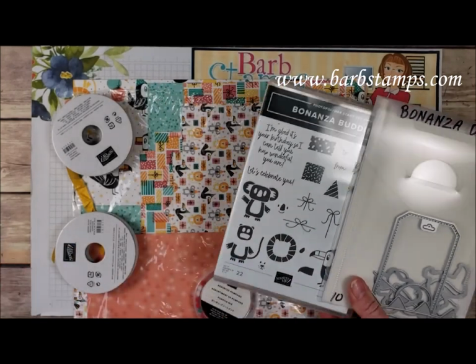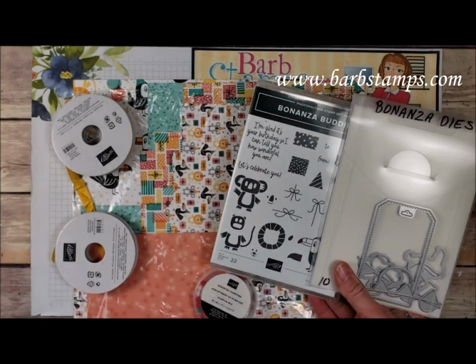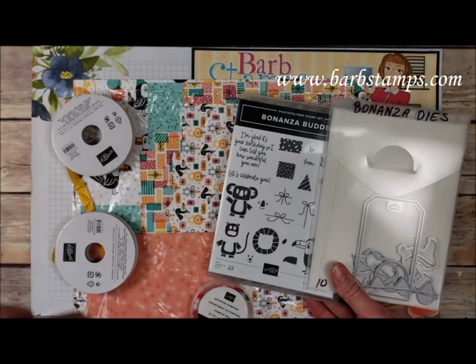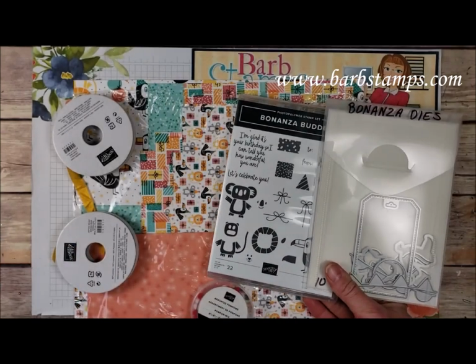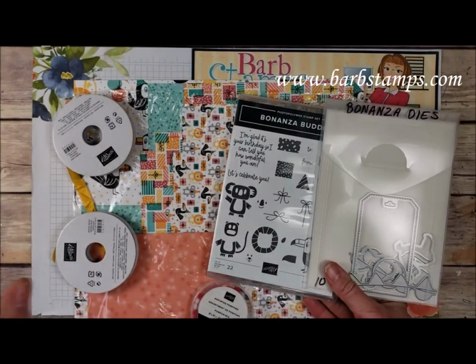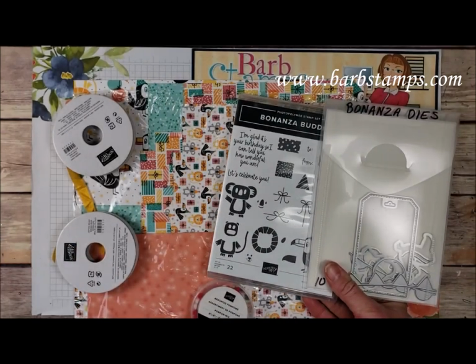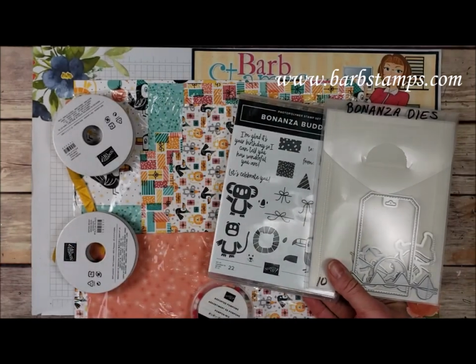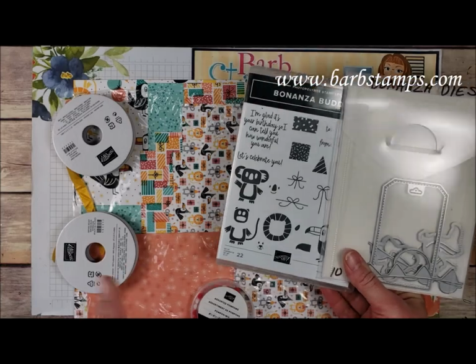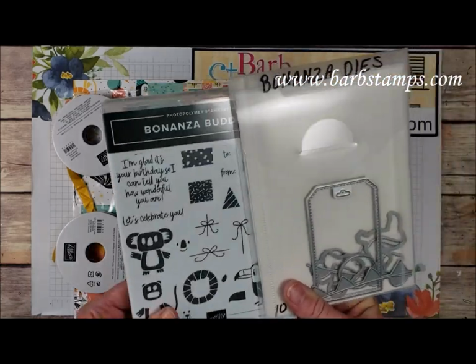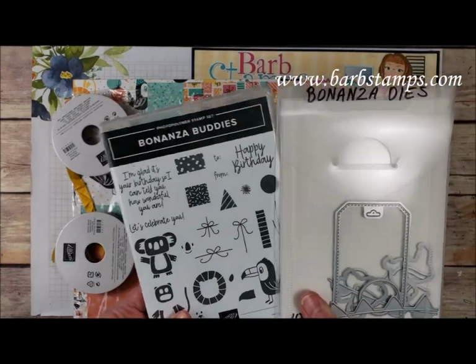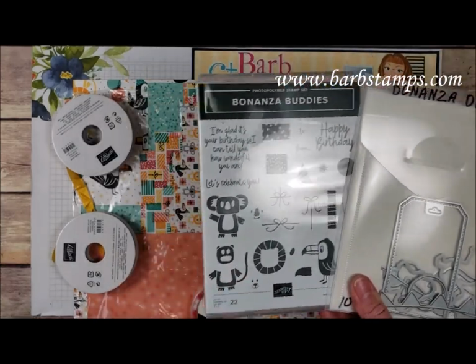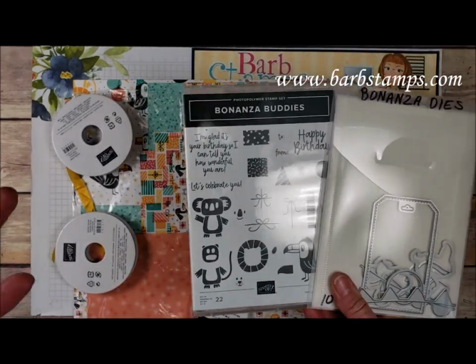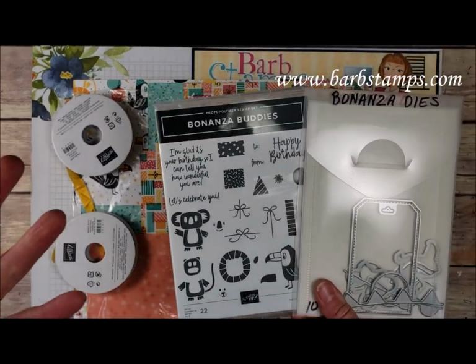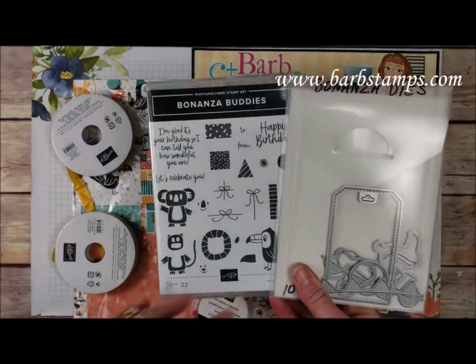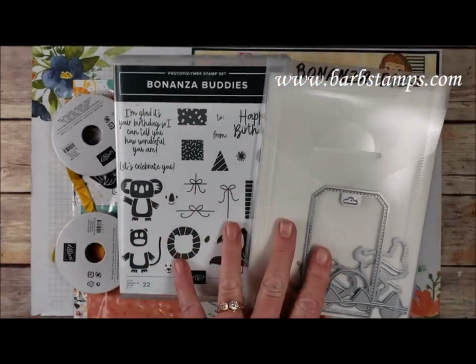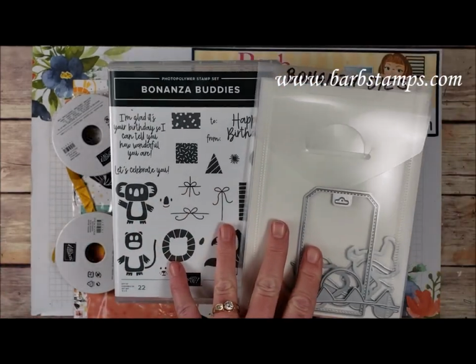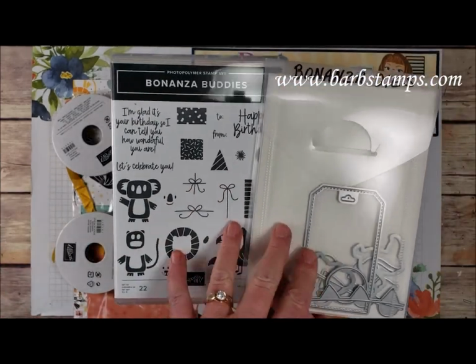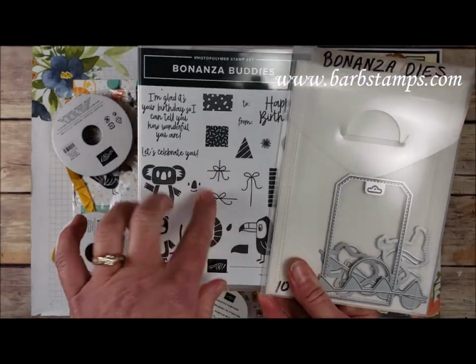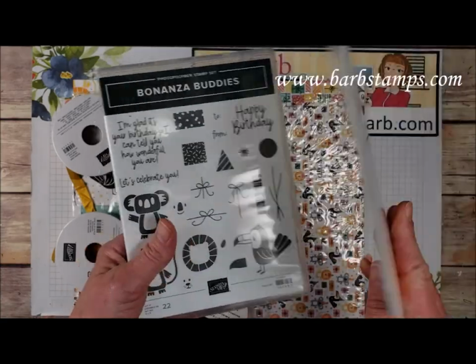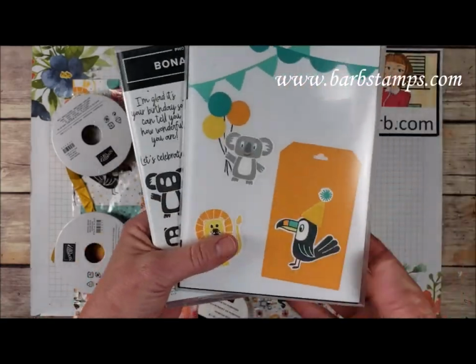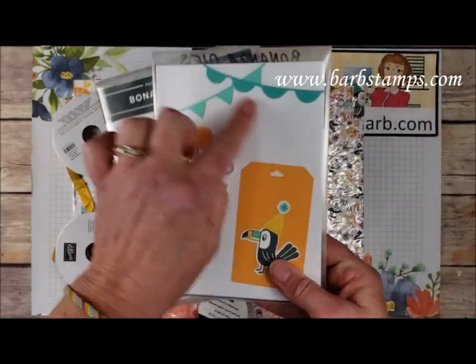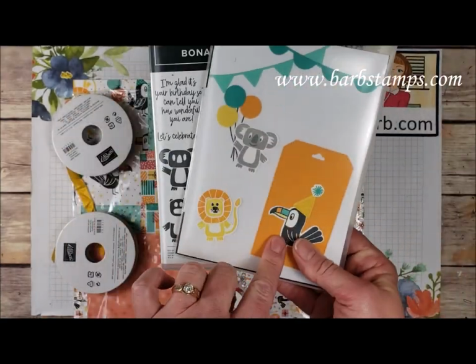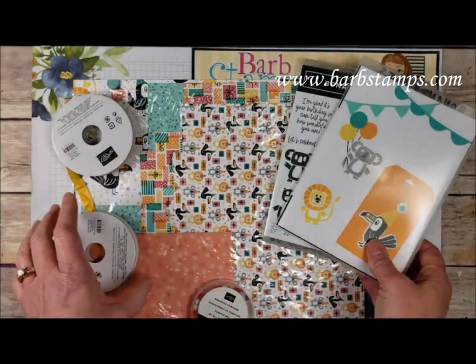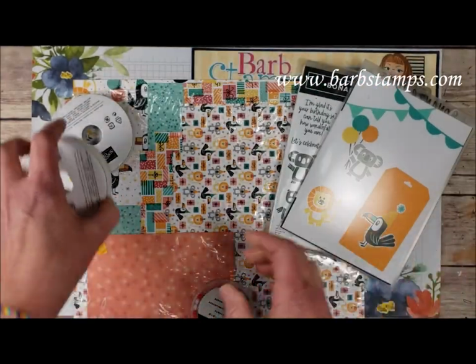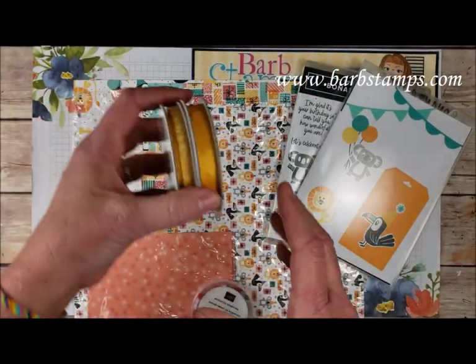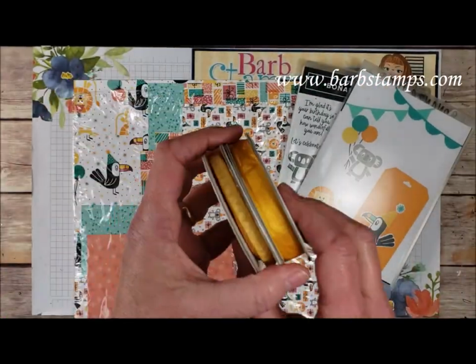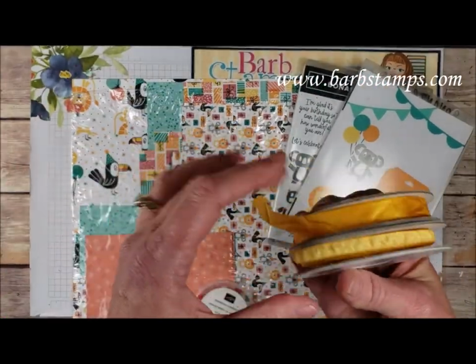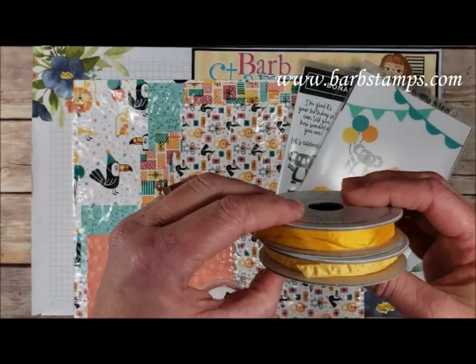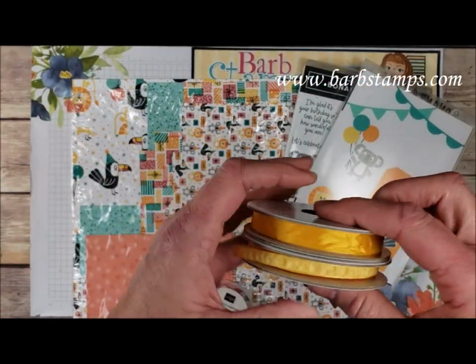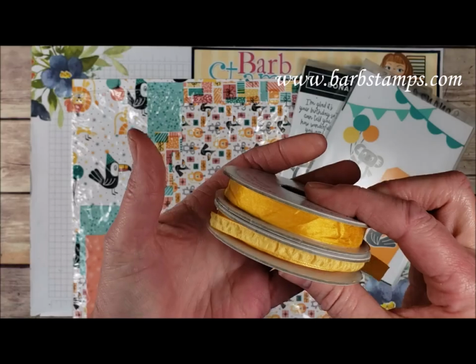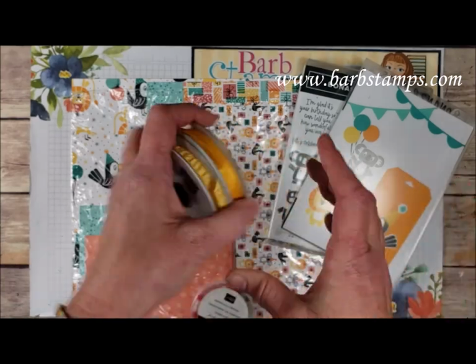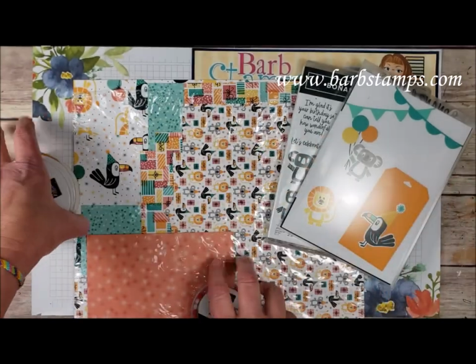The class includes nine cards and then two super cute little treat holders. The bundle of products that I'm offering would include the Bonanza Buddies bundle — which is the stamp set and the set of dies — your choice of ribbon: the Crushed Curry seam binding or the Daffodil Delight ruched ribbon.